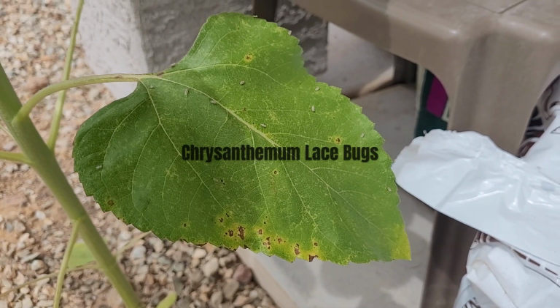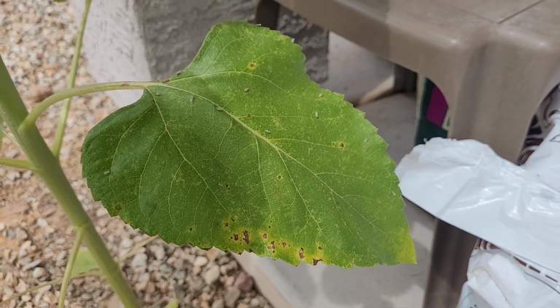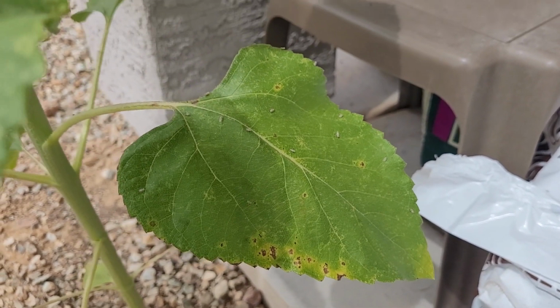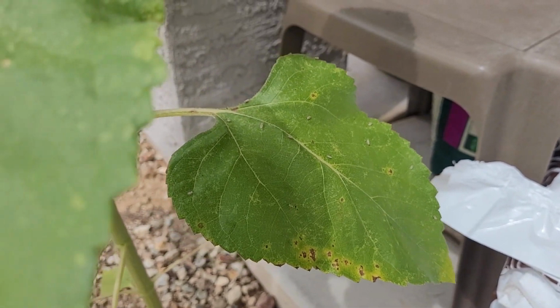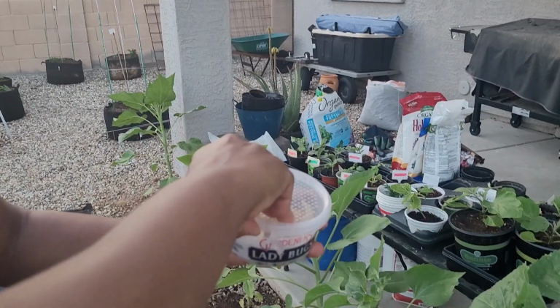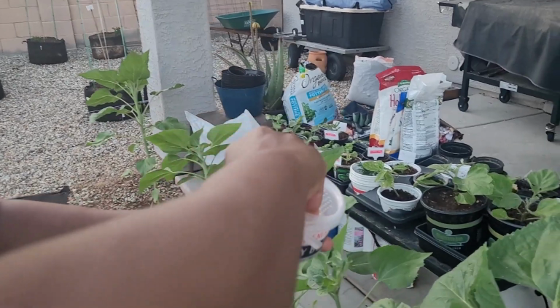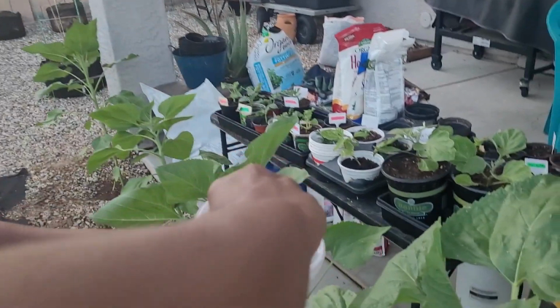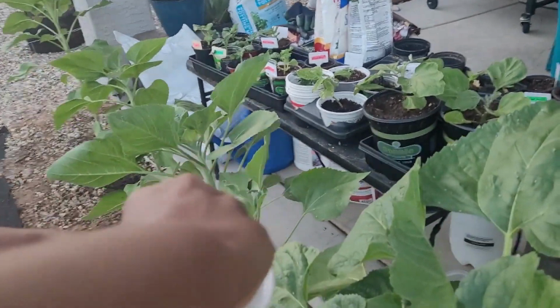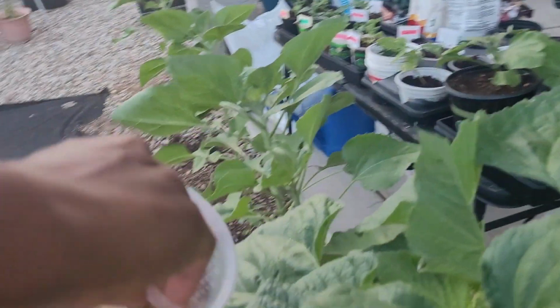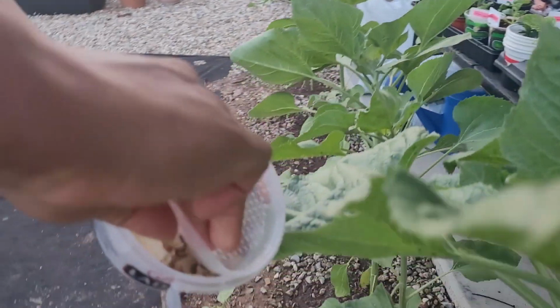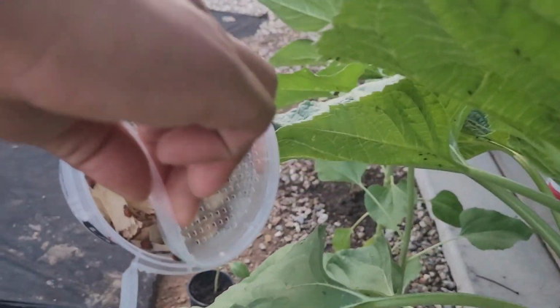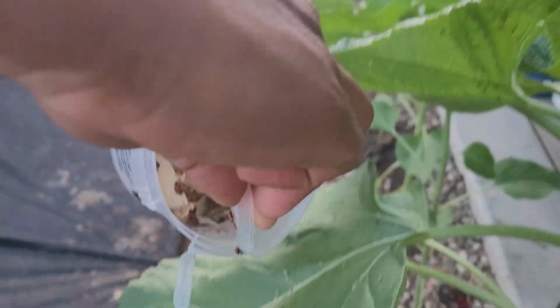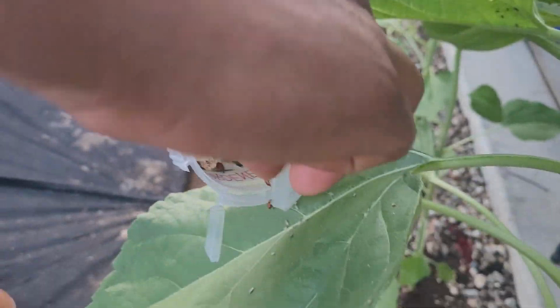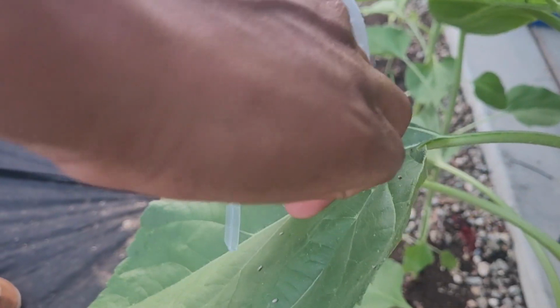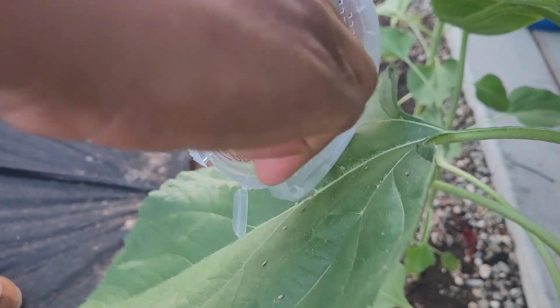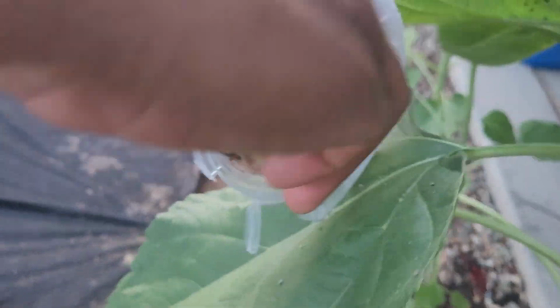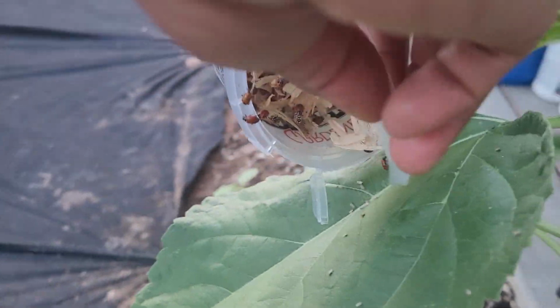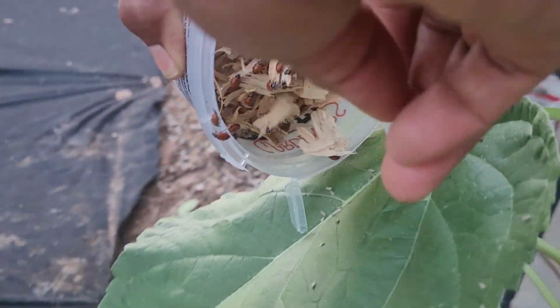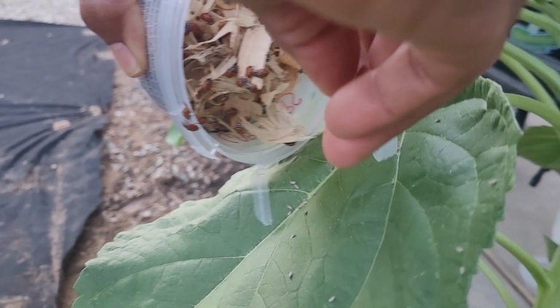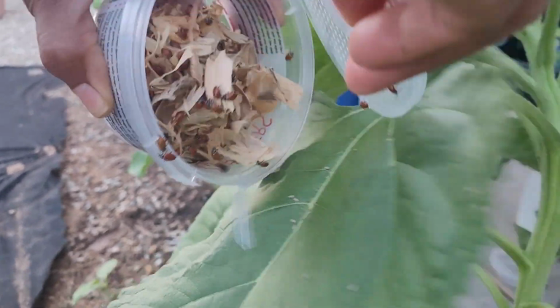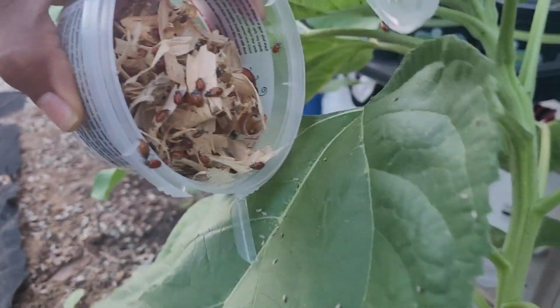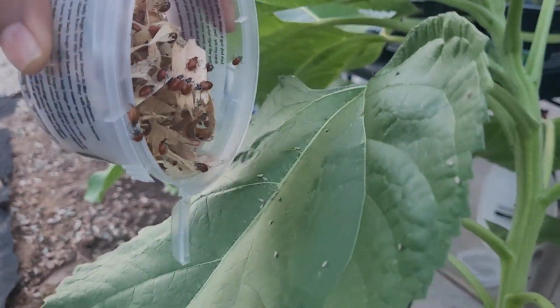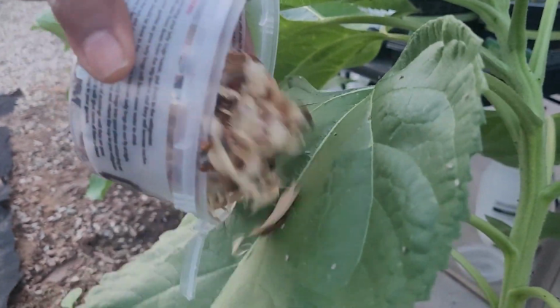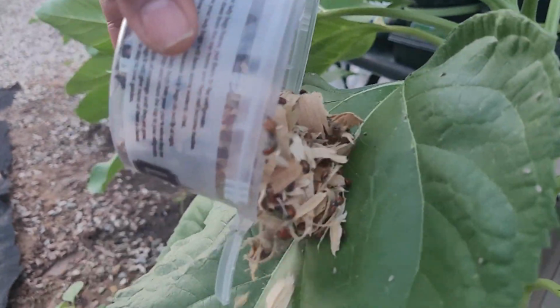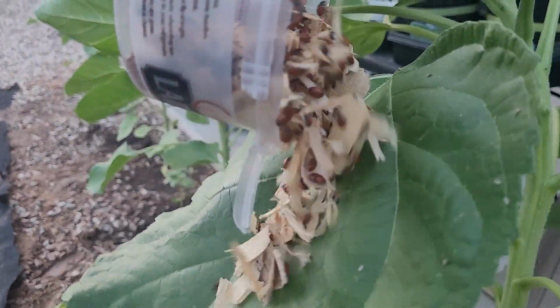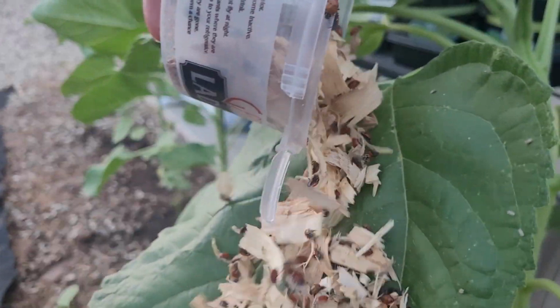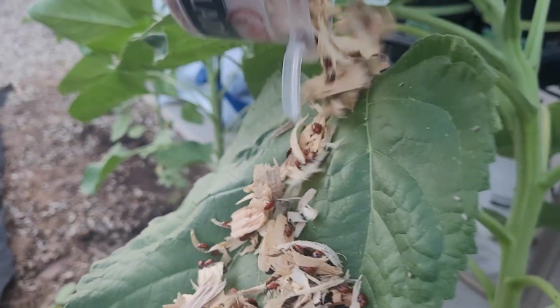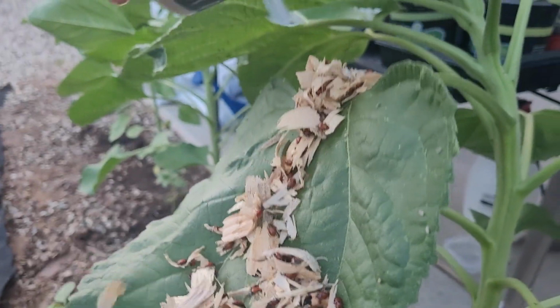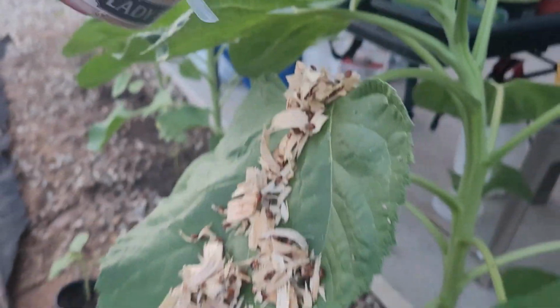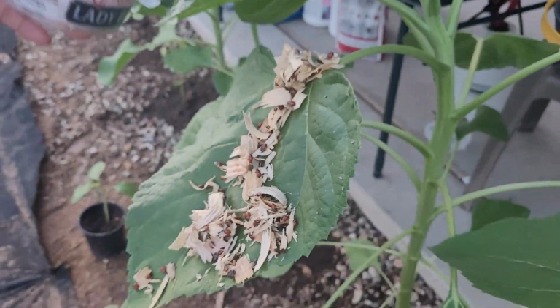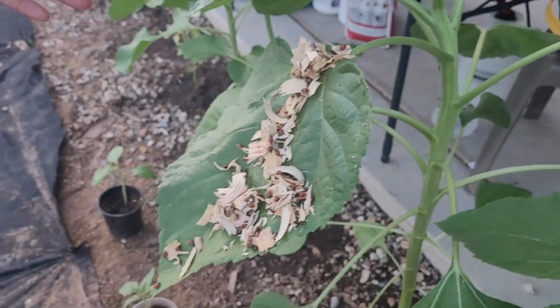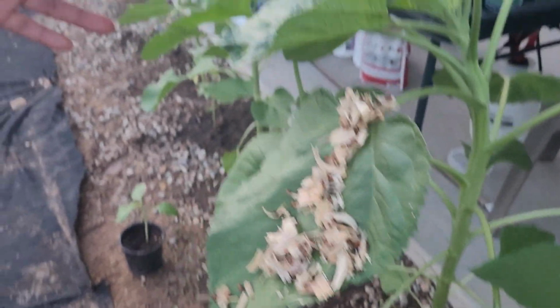Lace bugs wreak havoc by sucking the sap out of the leaves. So the two ladybugs that were there needed an army to help me rid the sunflowers of the lace bugs.